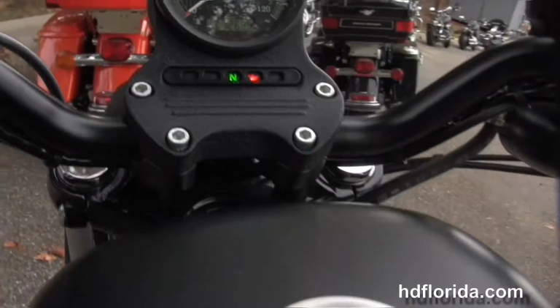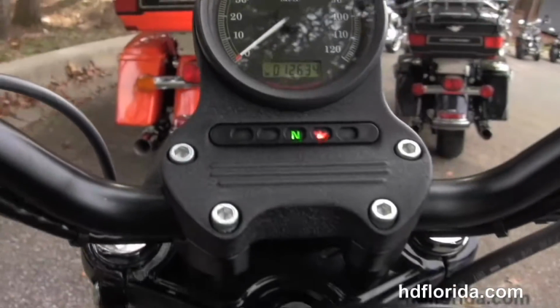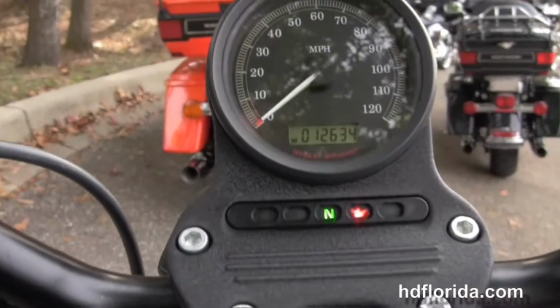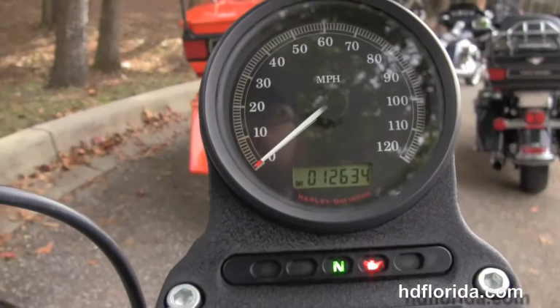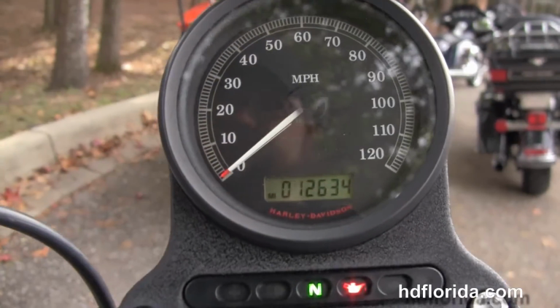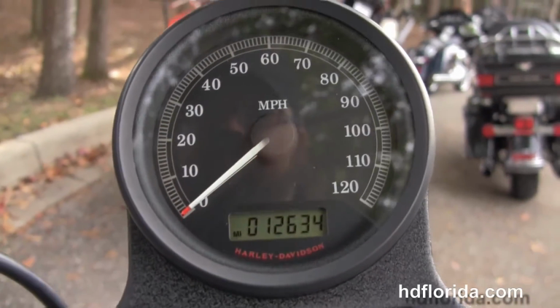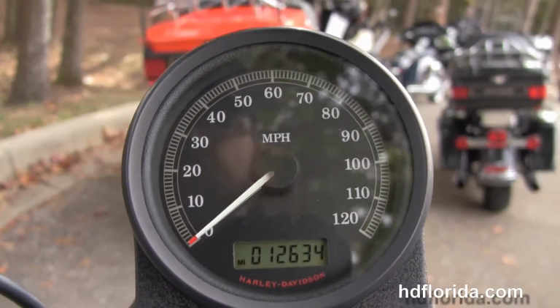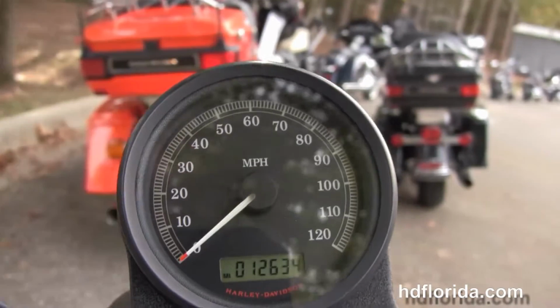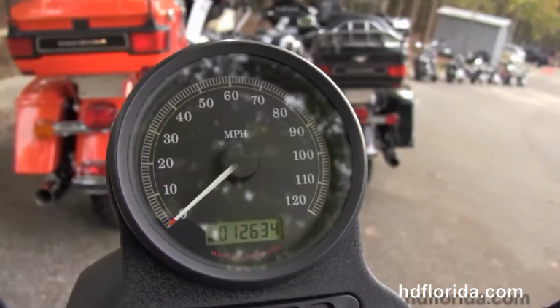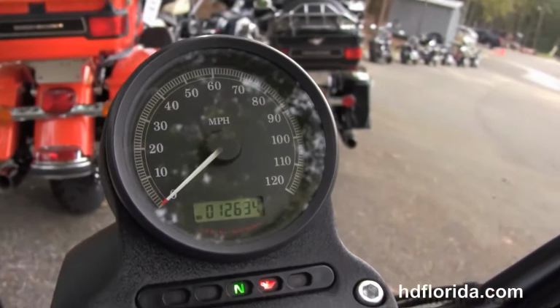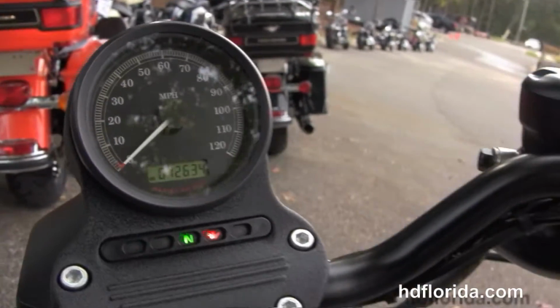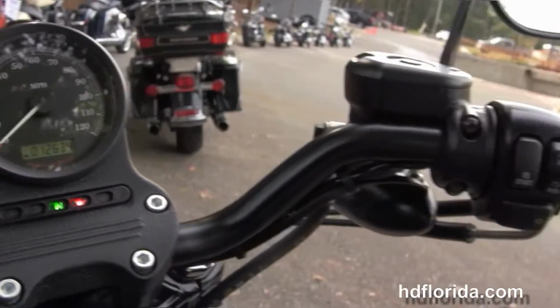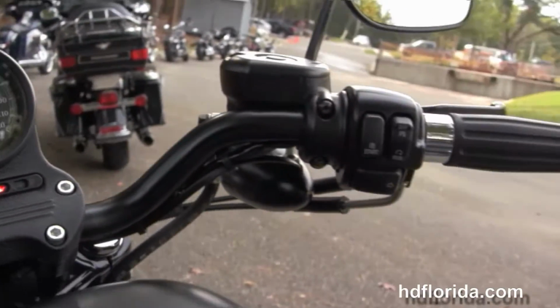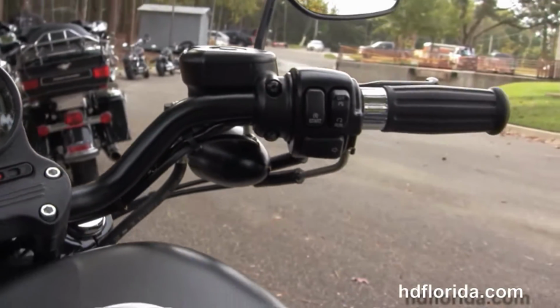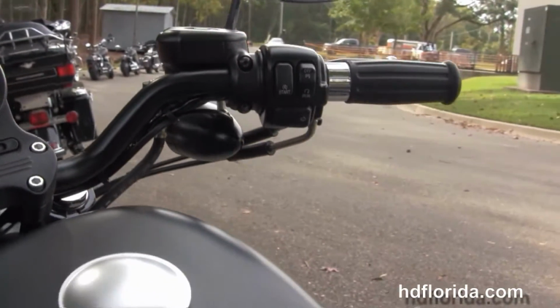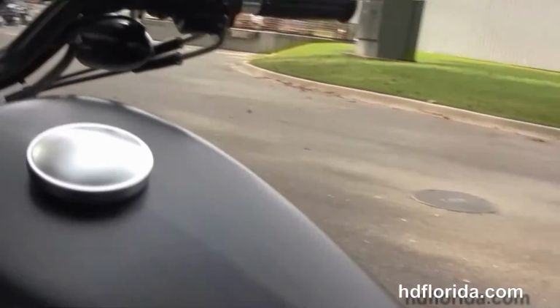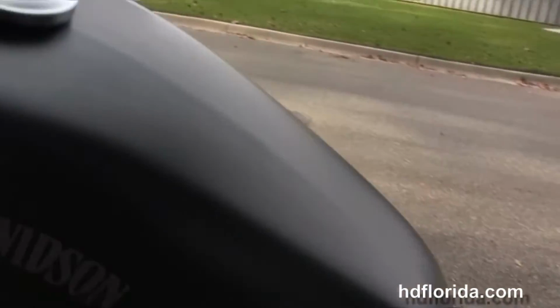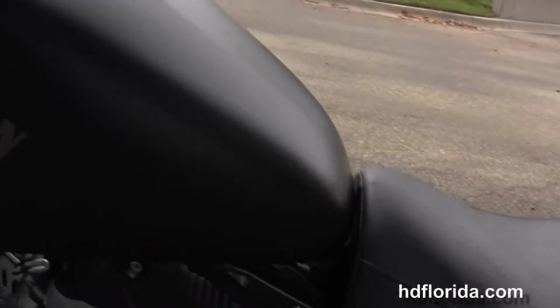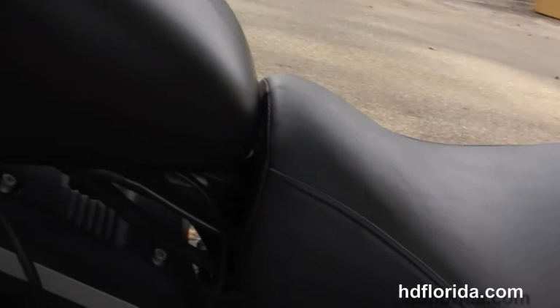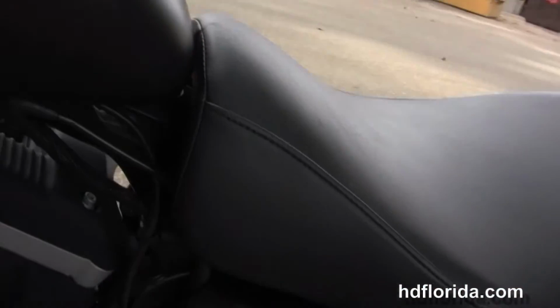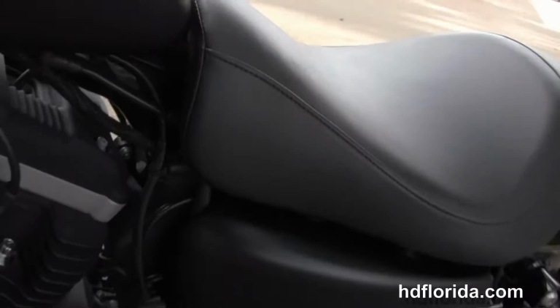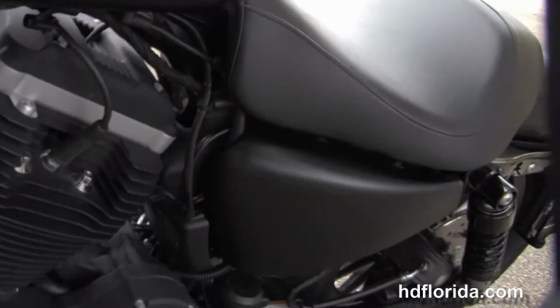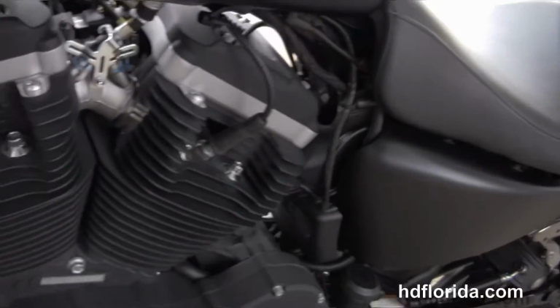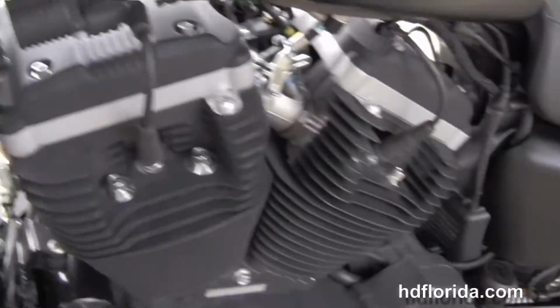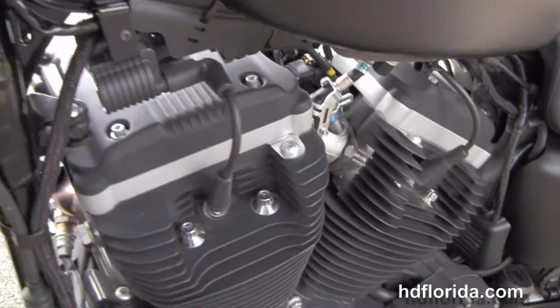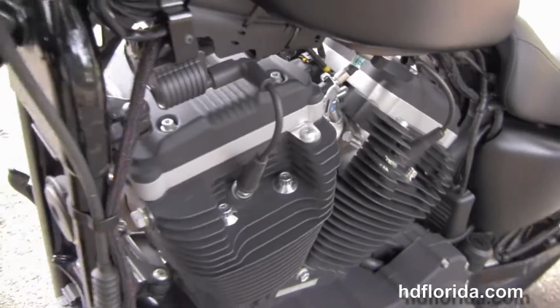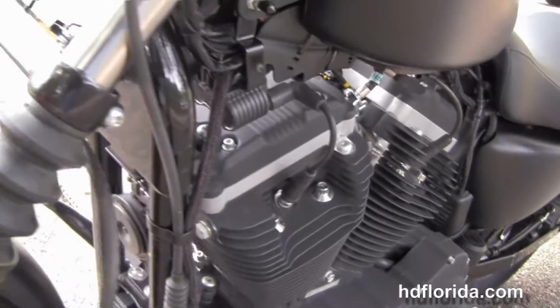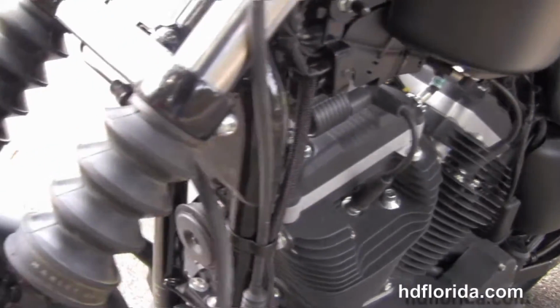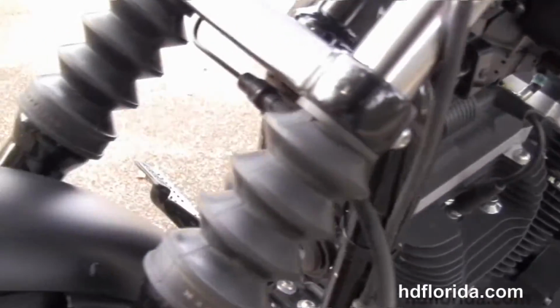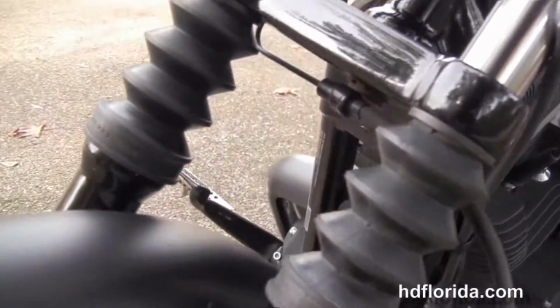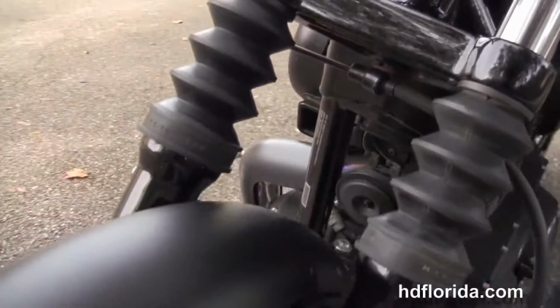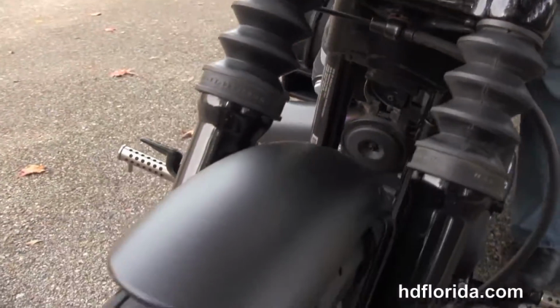3.3-gallon stretched out fuel tank, cafe style bars with upgraded grips, center mount speedo, black denim in color — which is a great looking style on this bike — and let's fire it up.